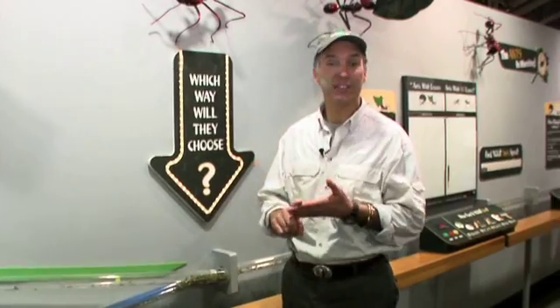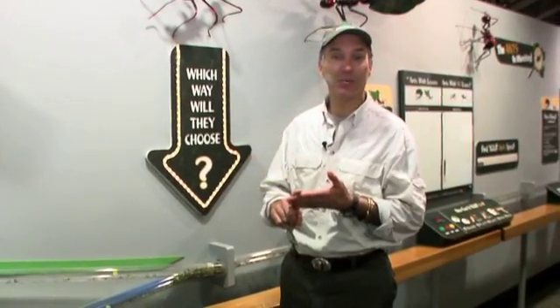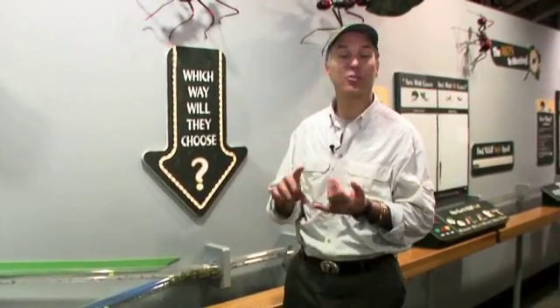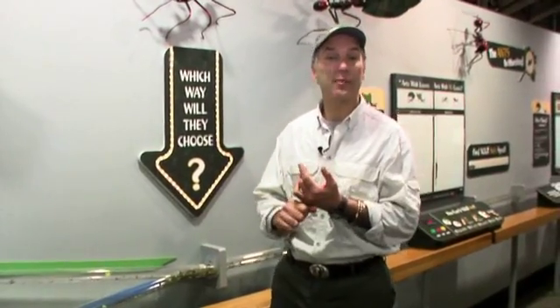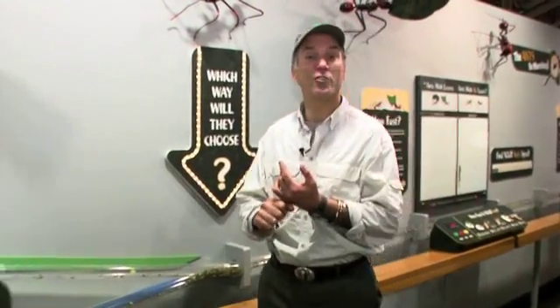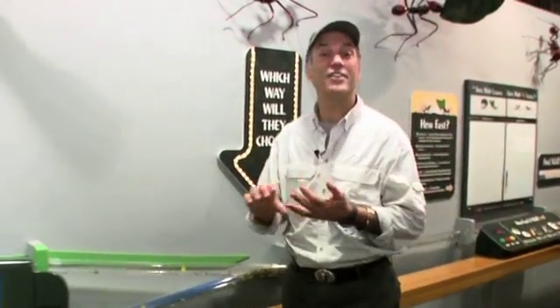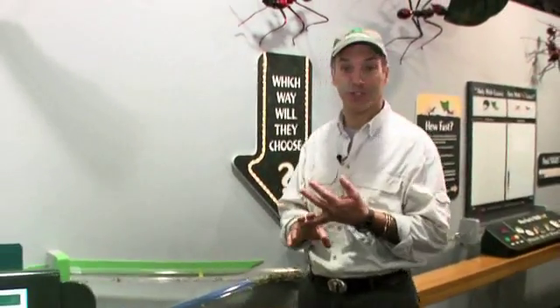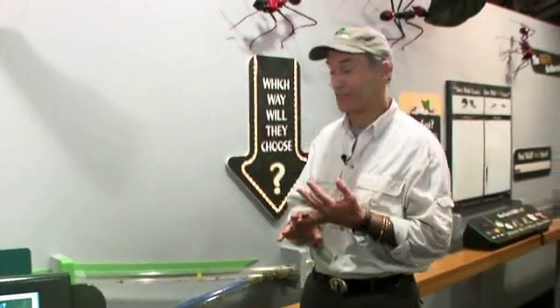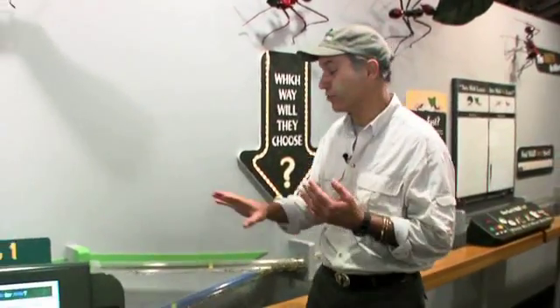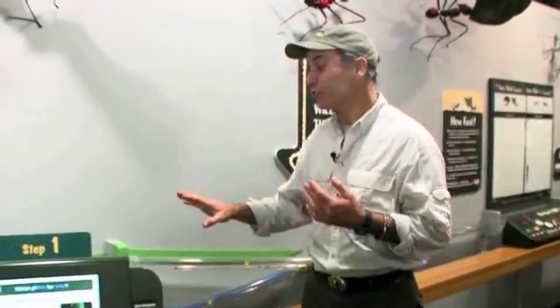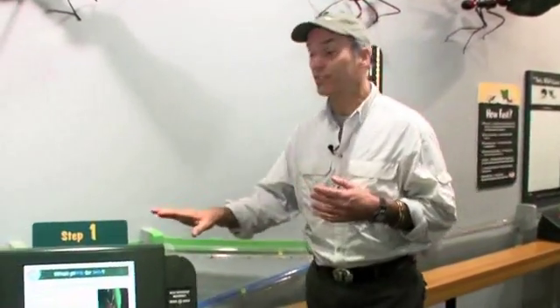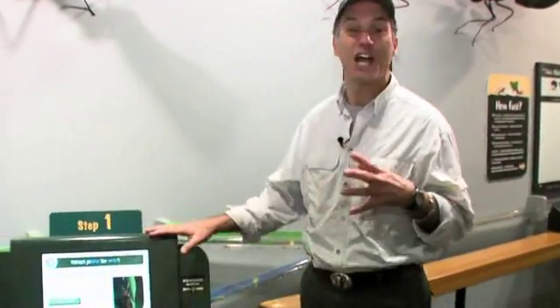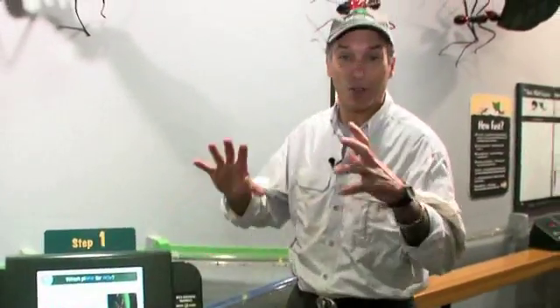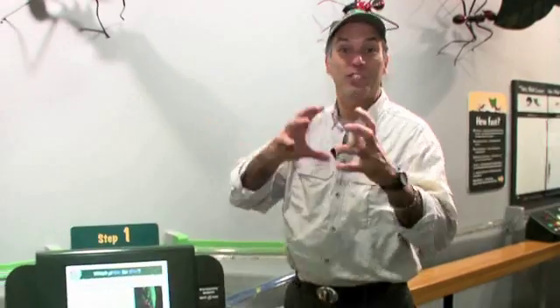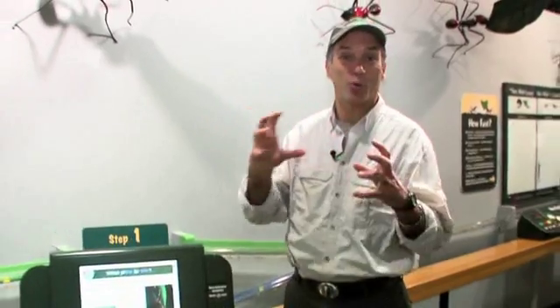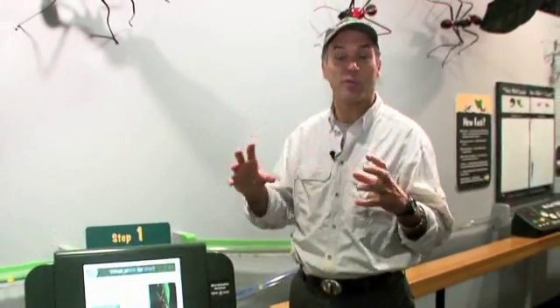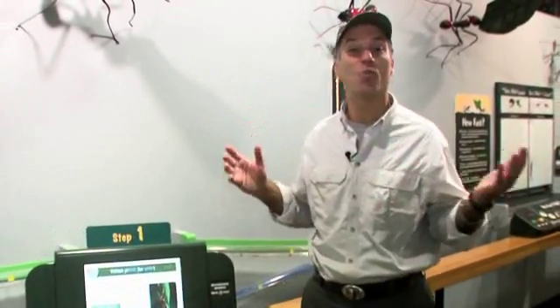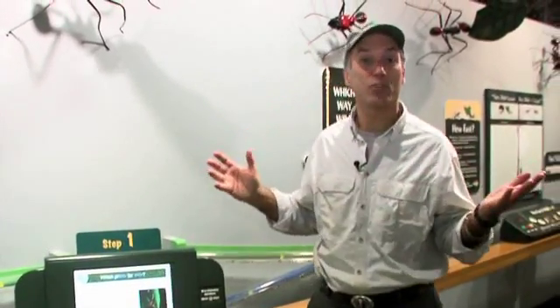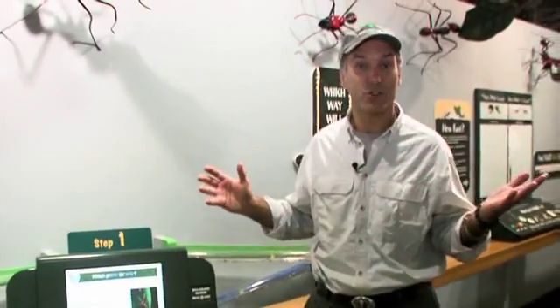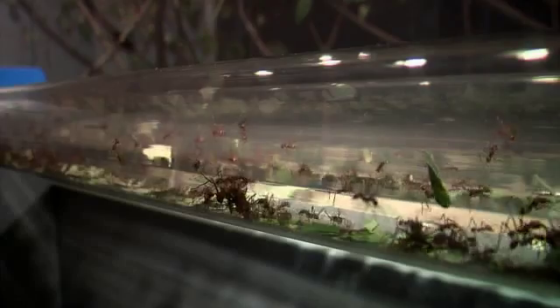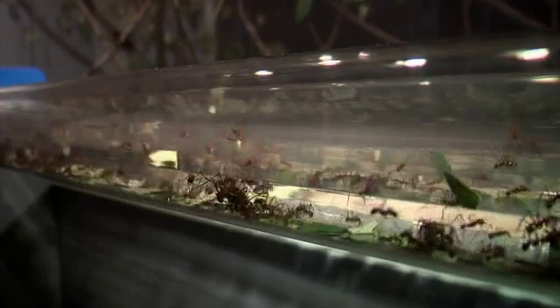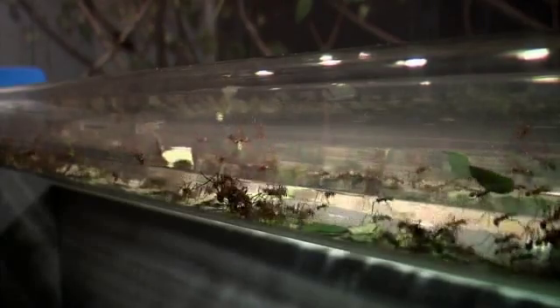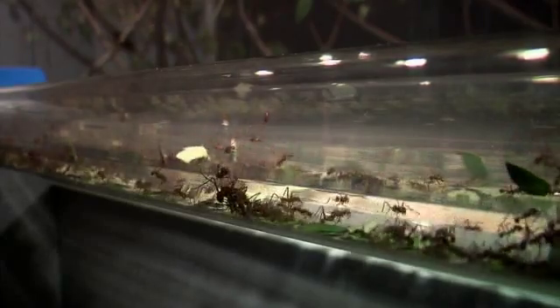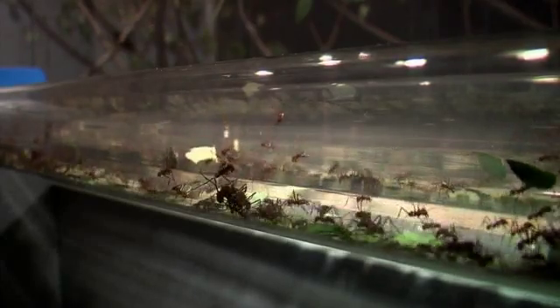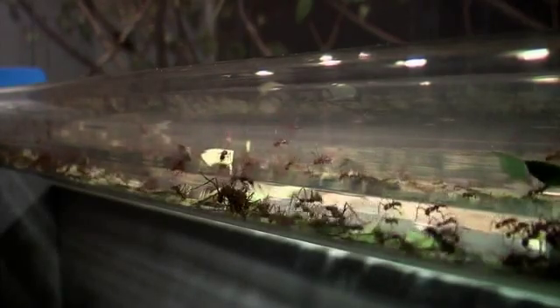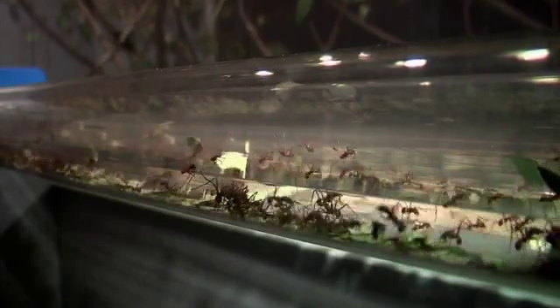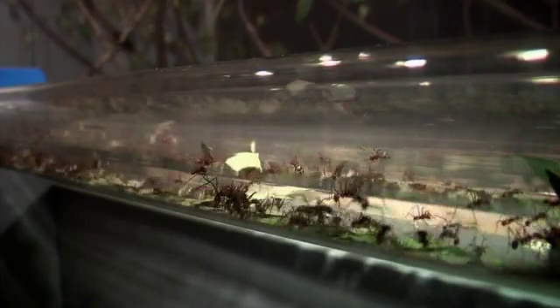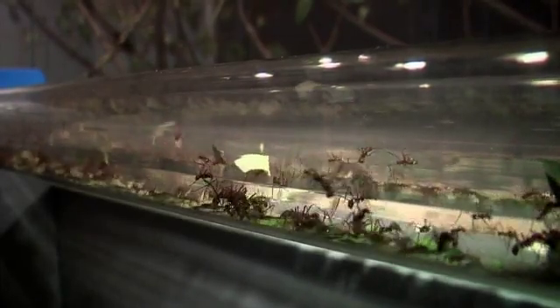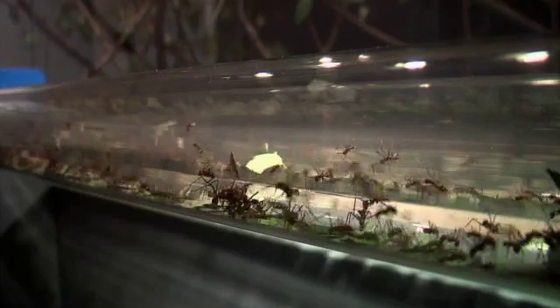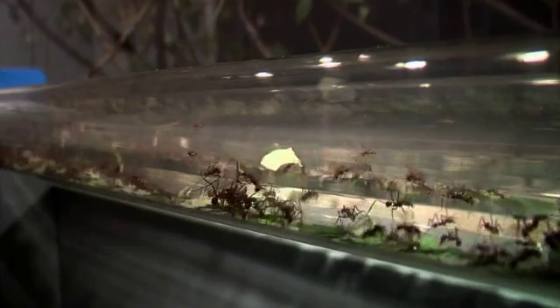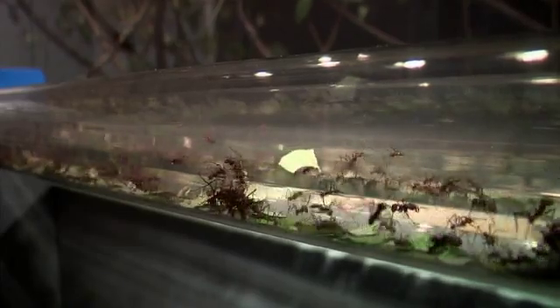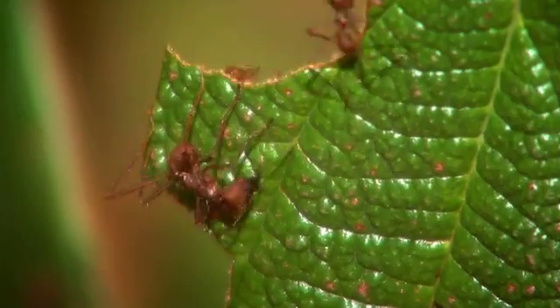The Cincinnati Zoo has partnered with Miami University and the National Science Foundation to create this phenomenal new participatory experience called Wild Research, where kids and families and teachers can use the actual scientific methods that scientists use in the wild.